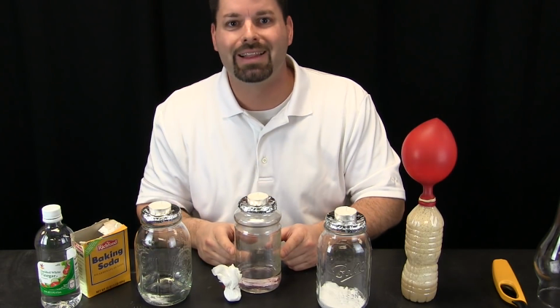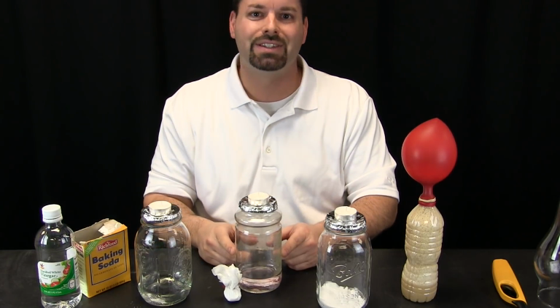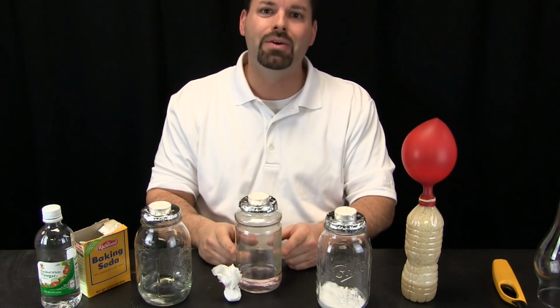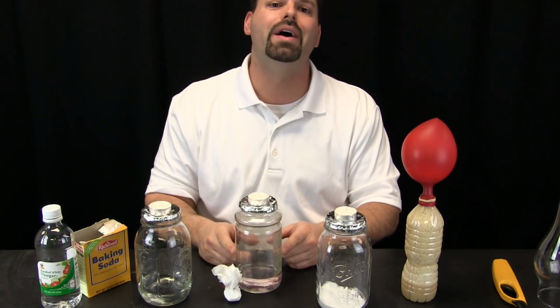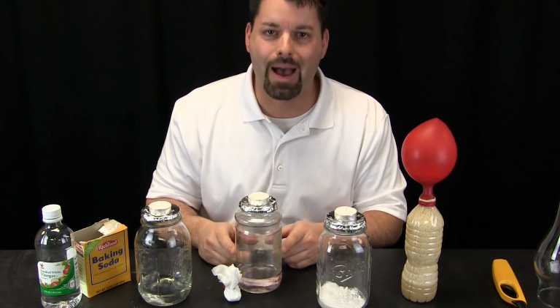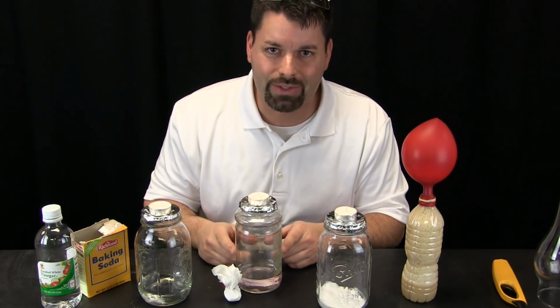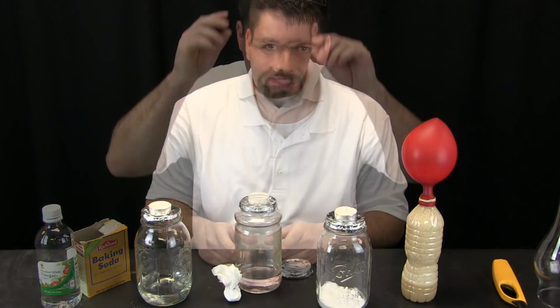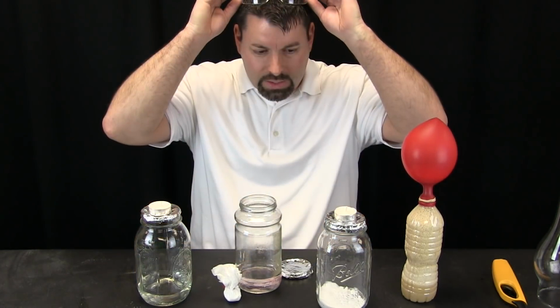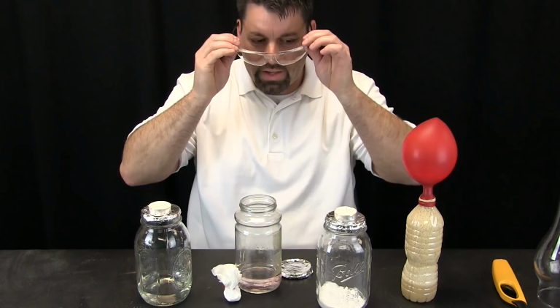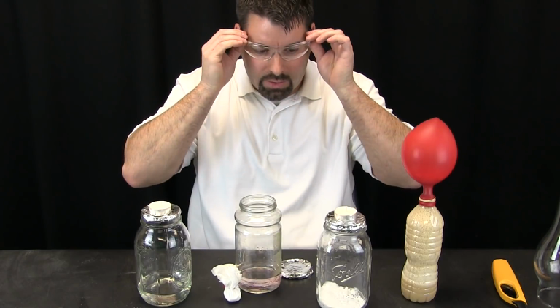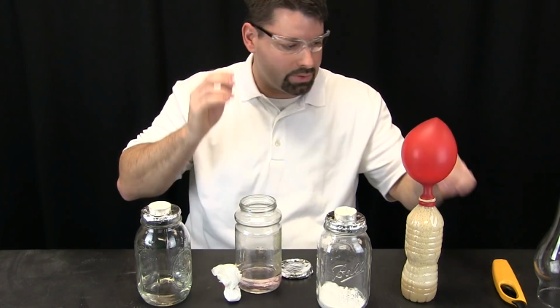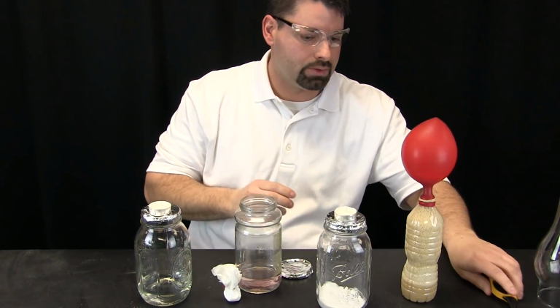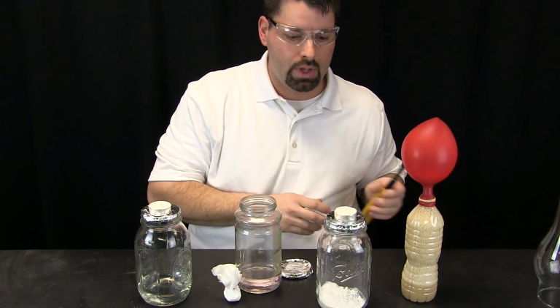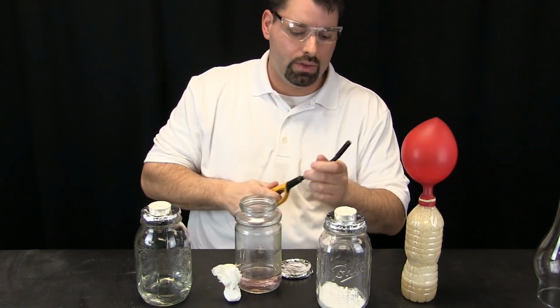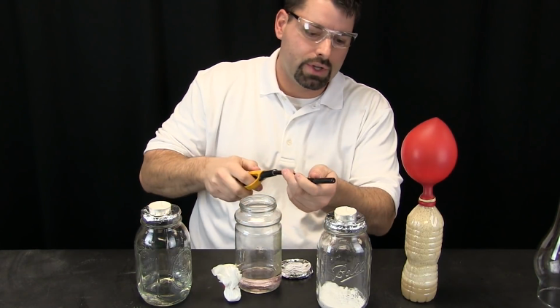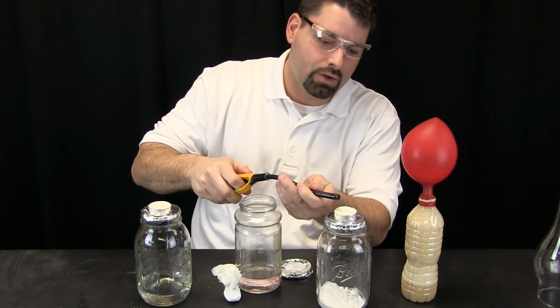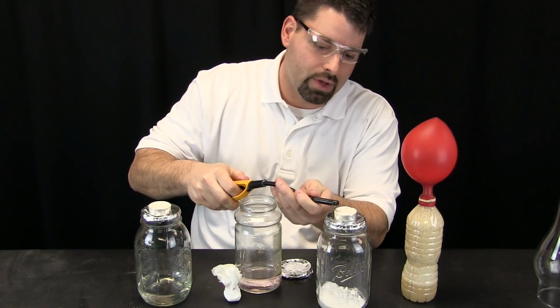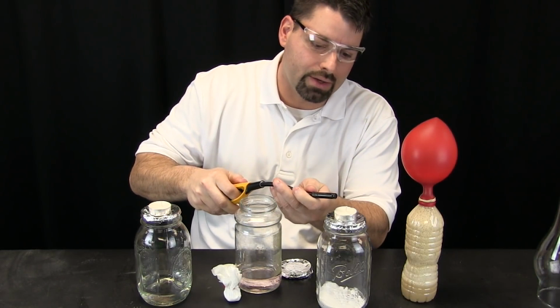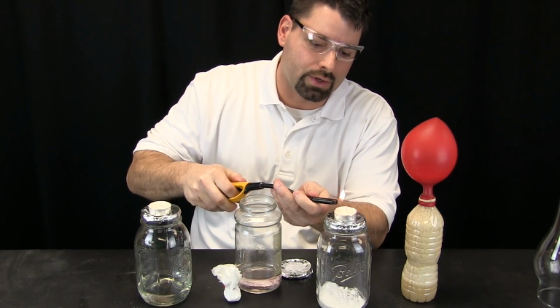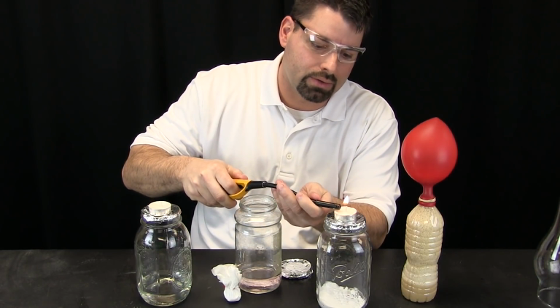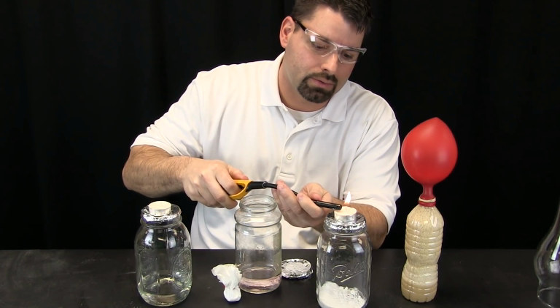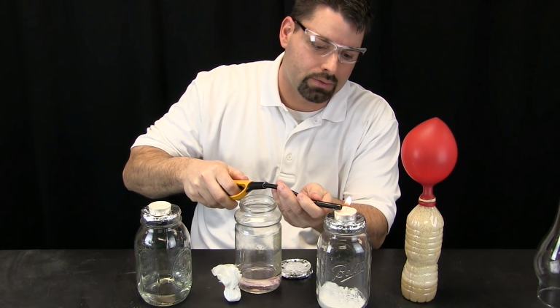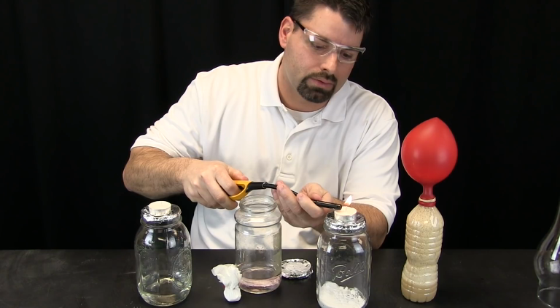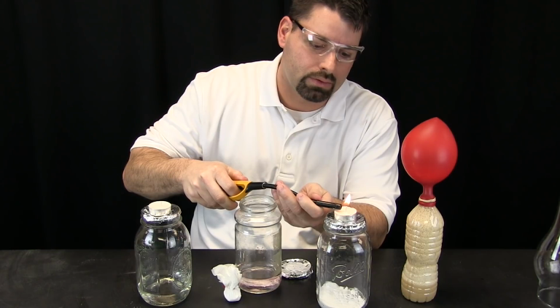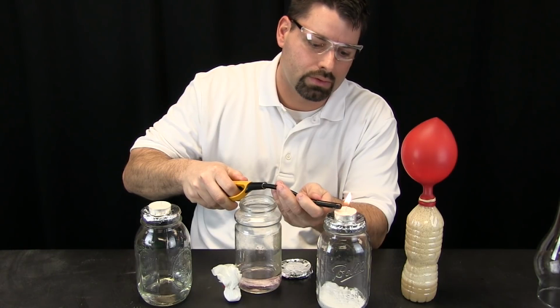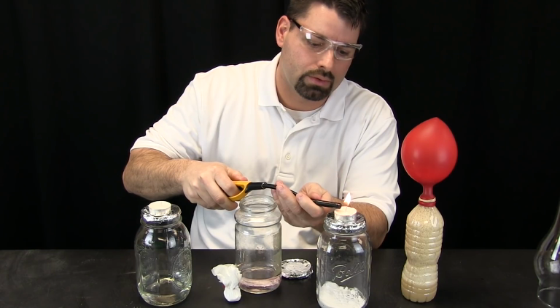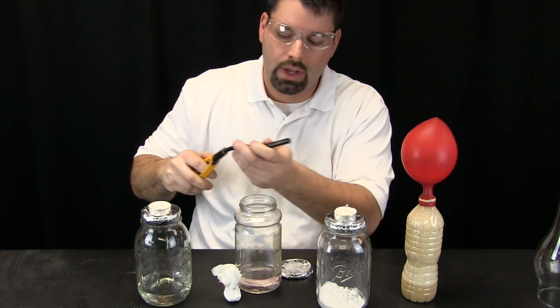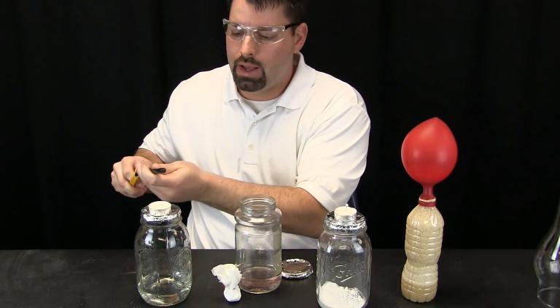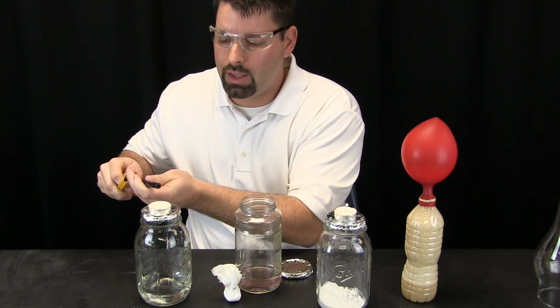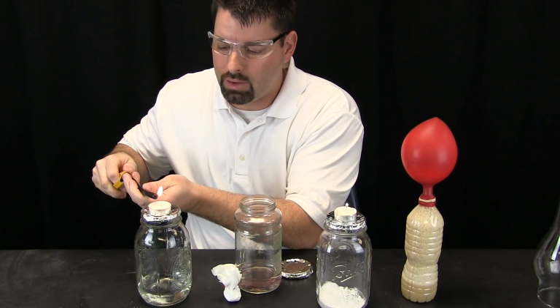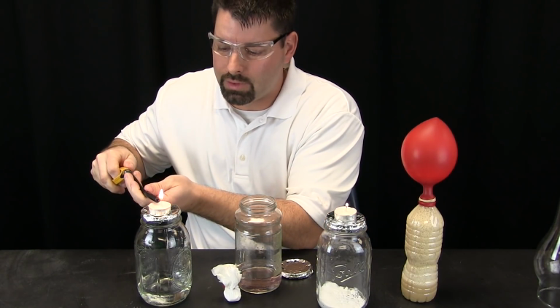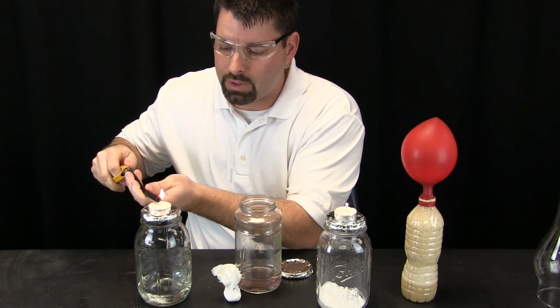Let us see what happens. Let us light our candles — the first candle over the baking soda, and now the candle over the vinegar.